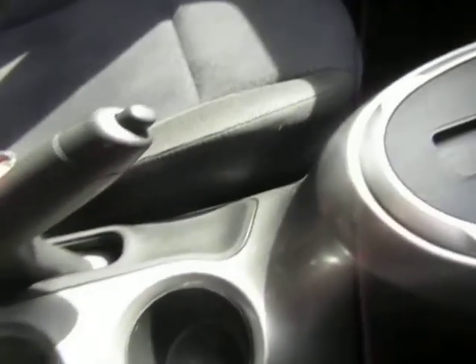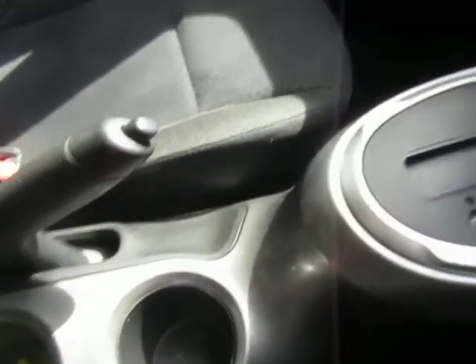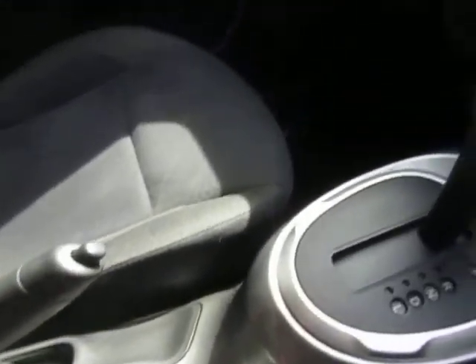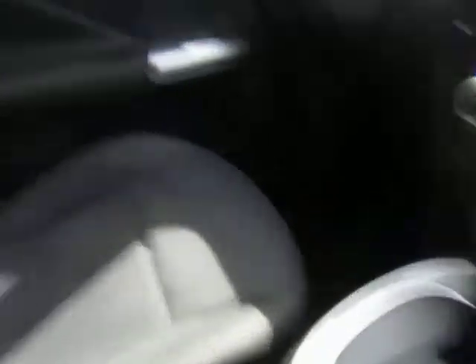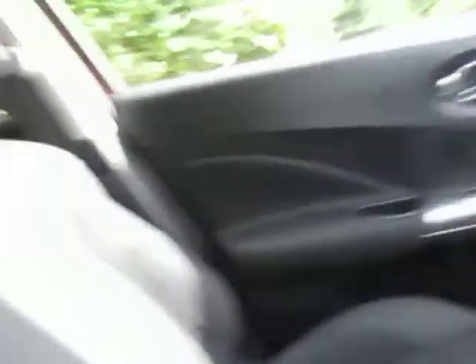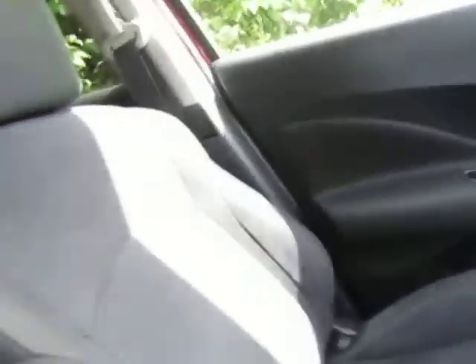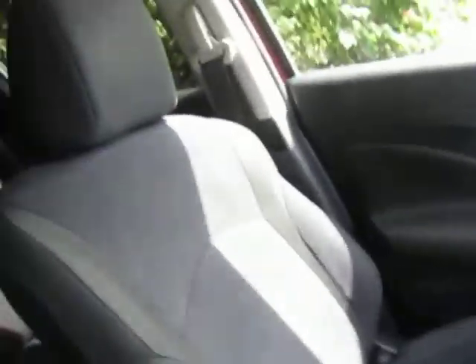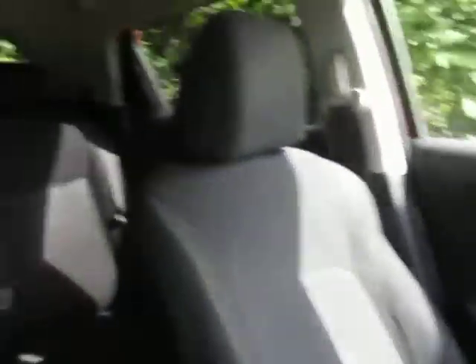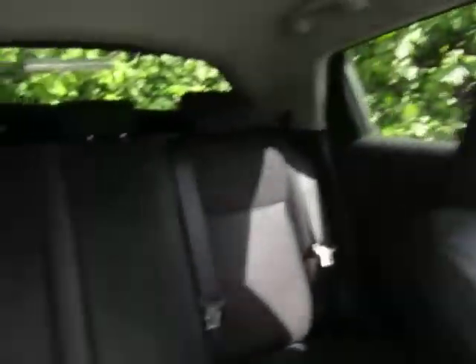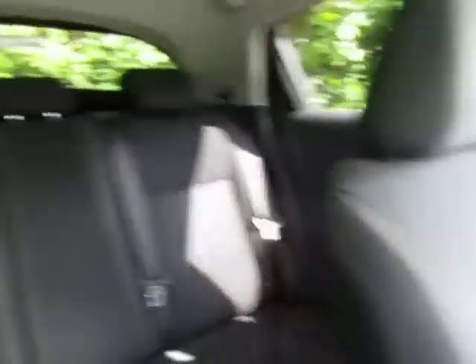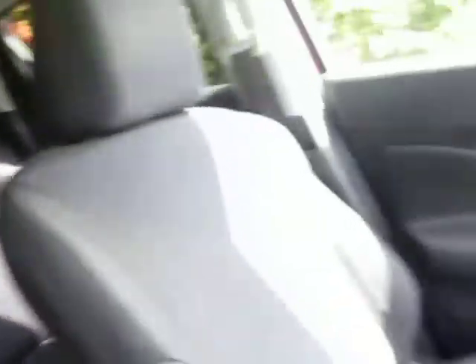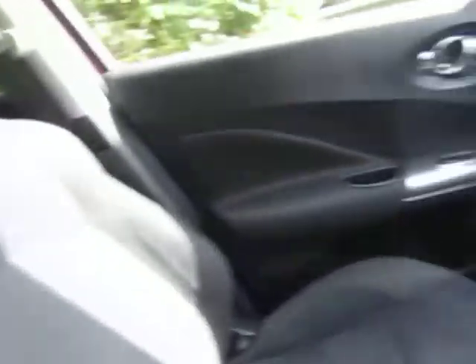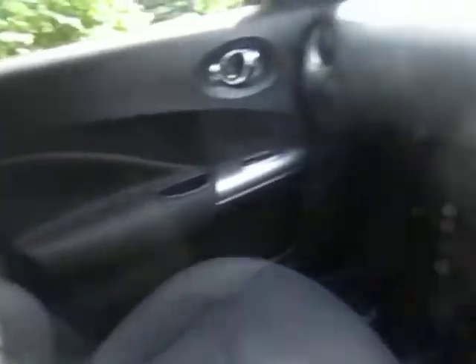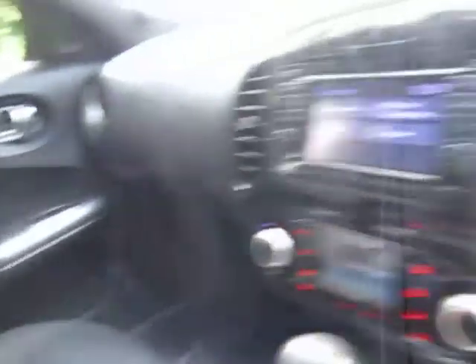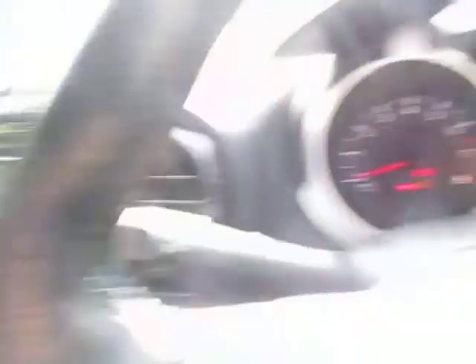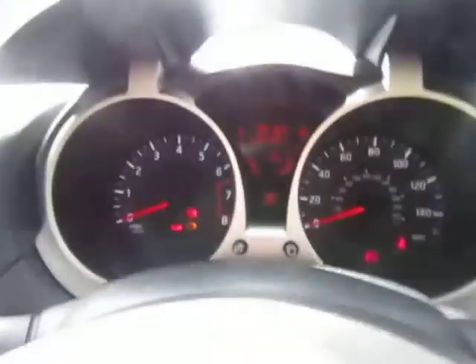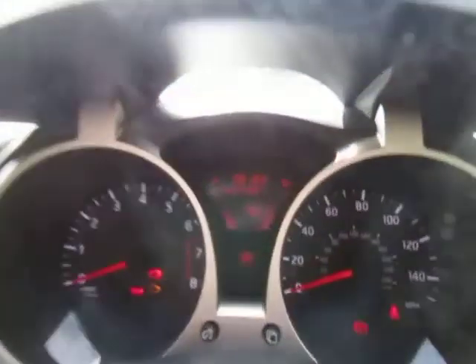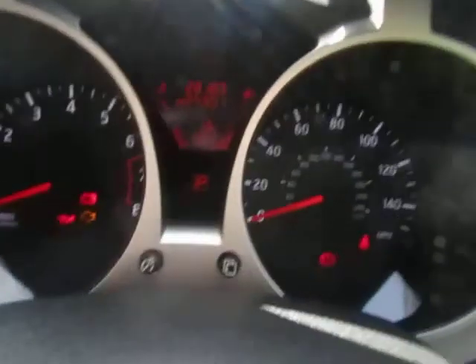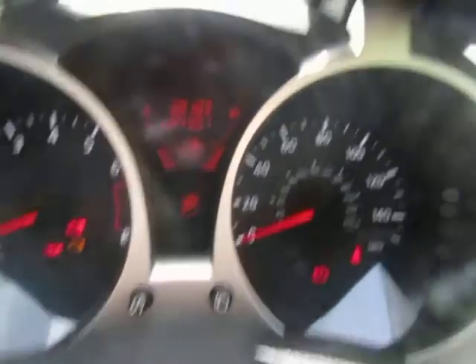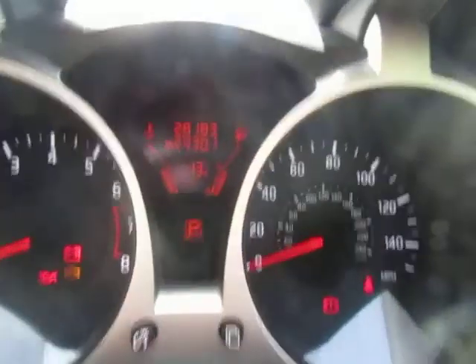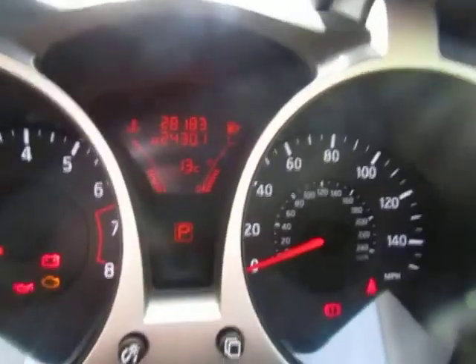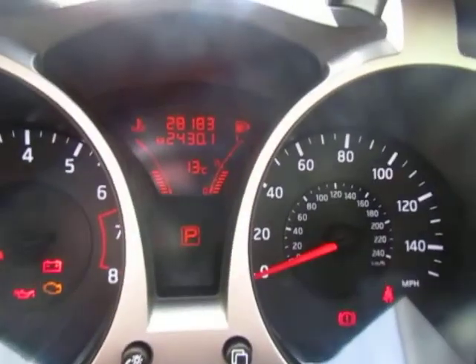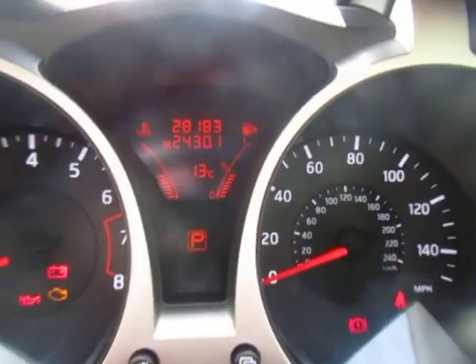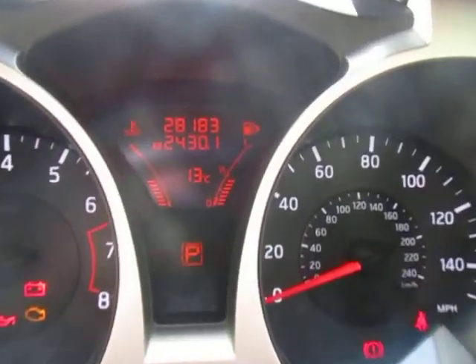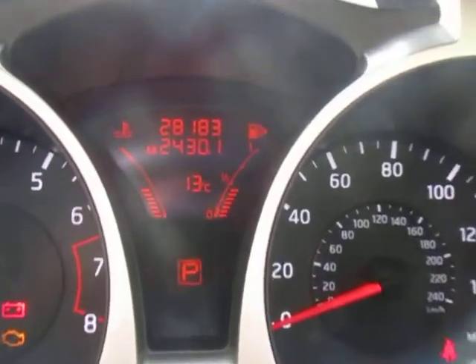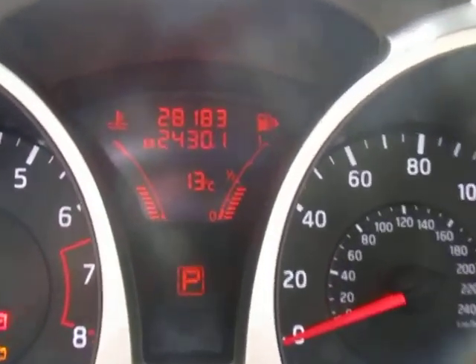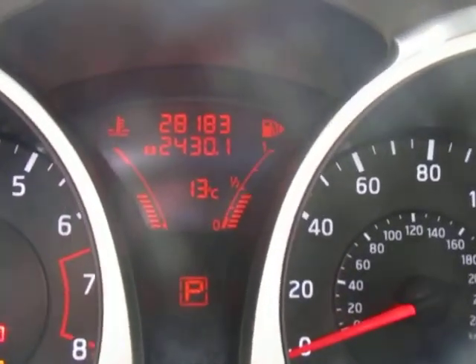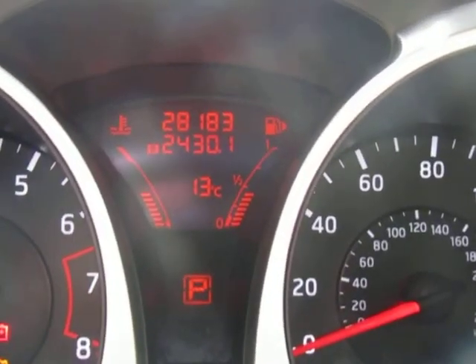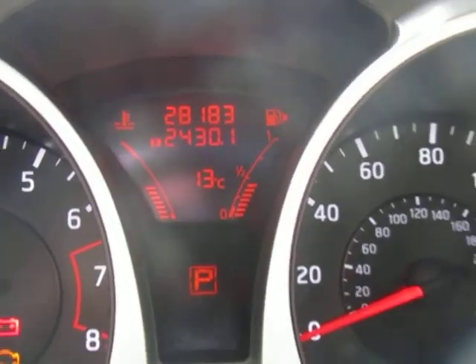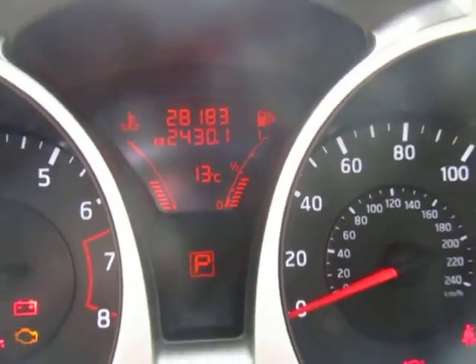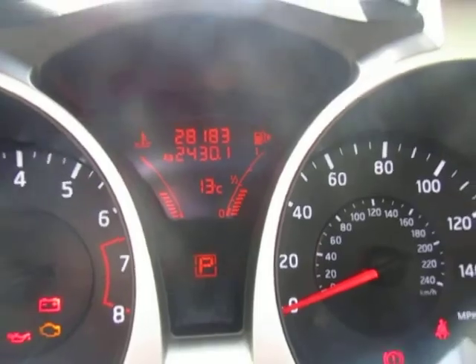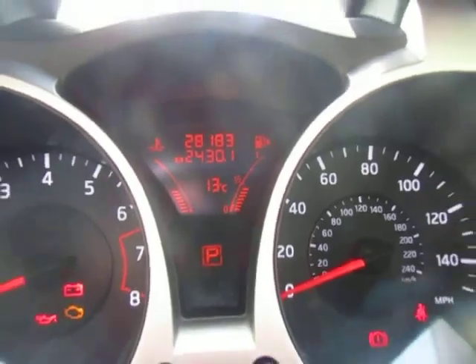We also have storage space and drinks holders. And on the clock so far, this model has only 28,183 miles.